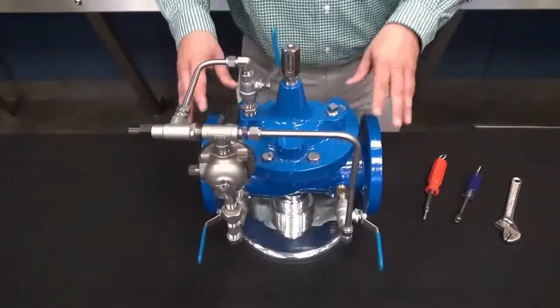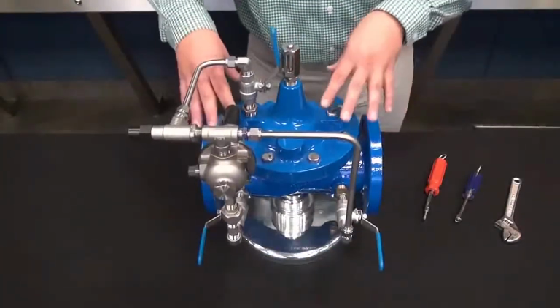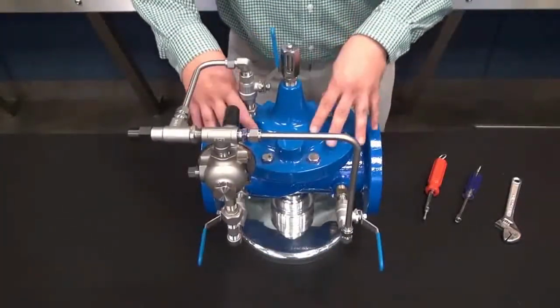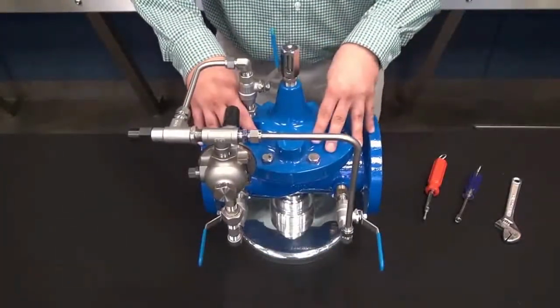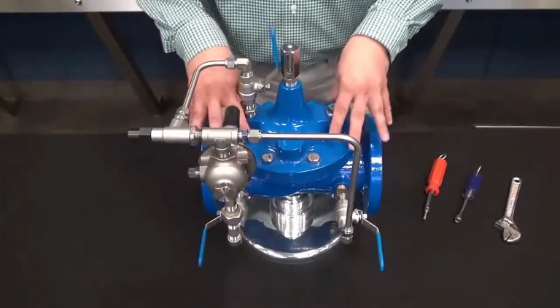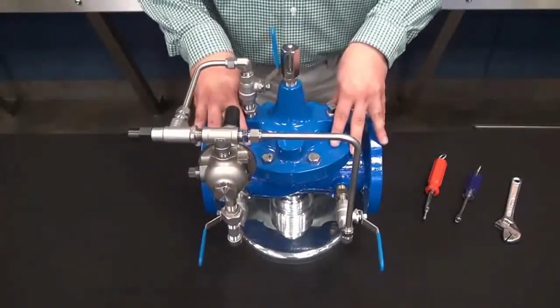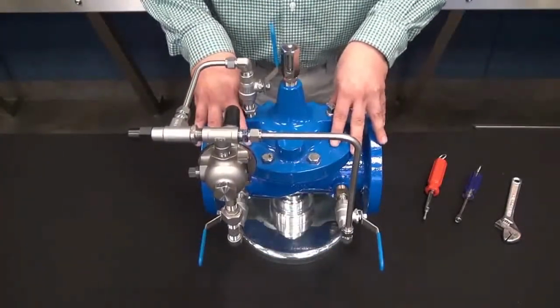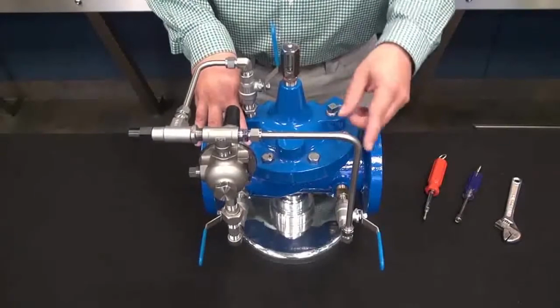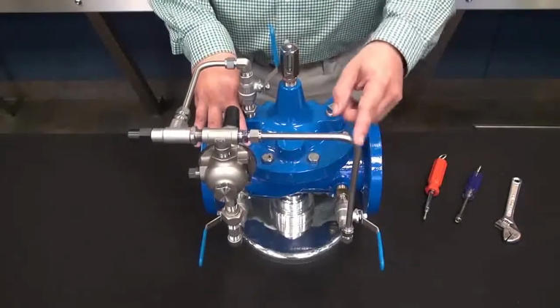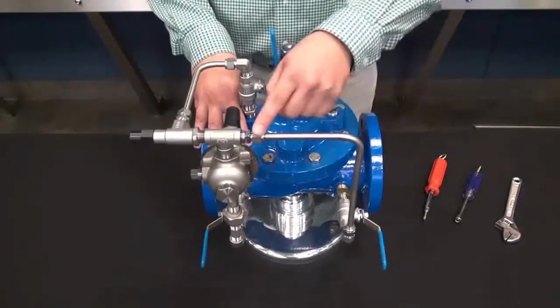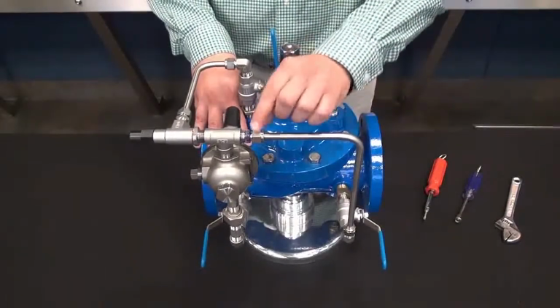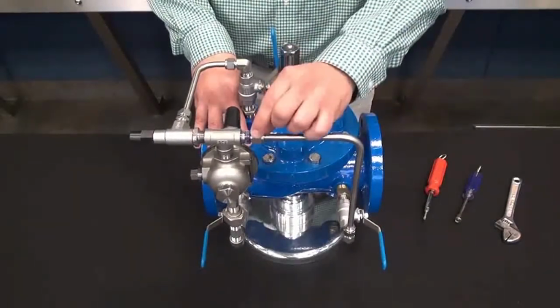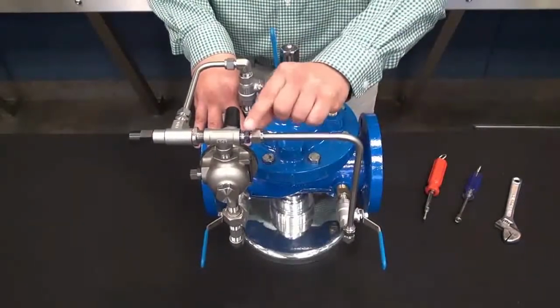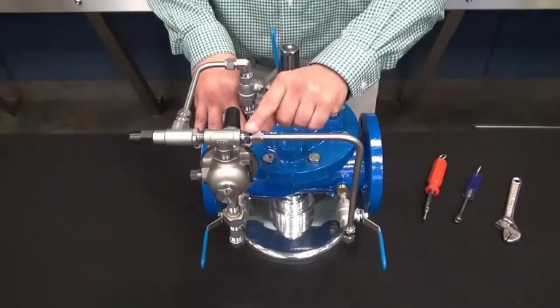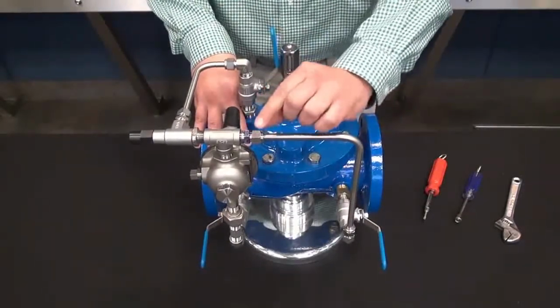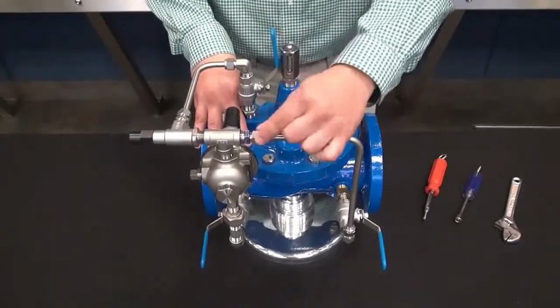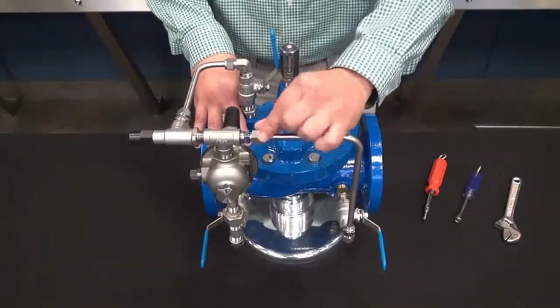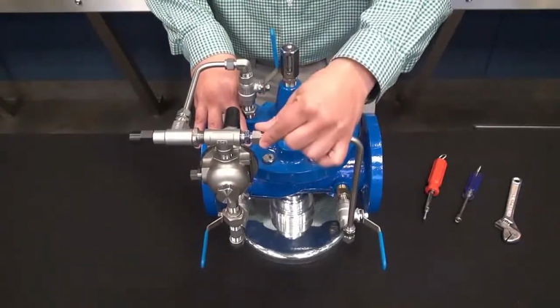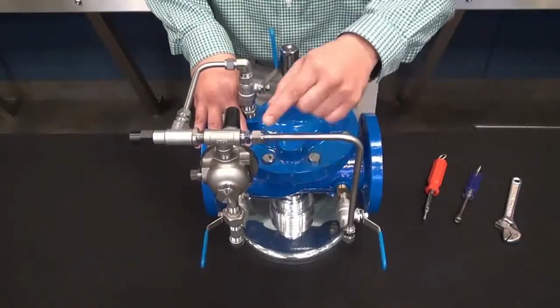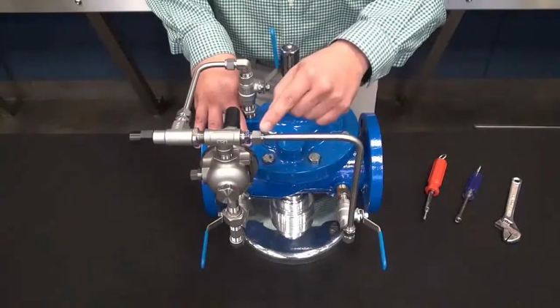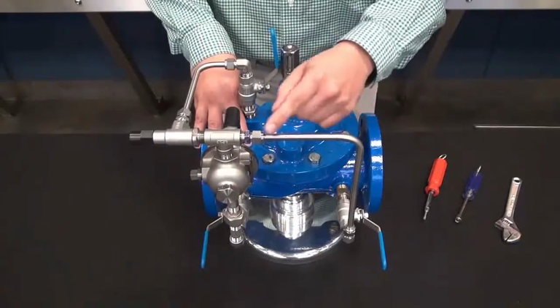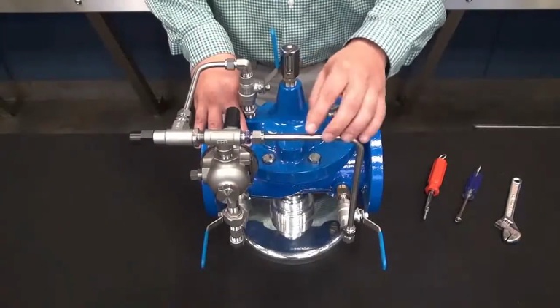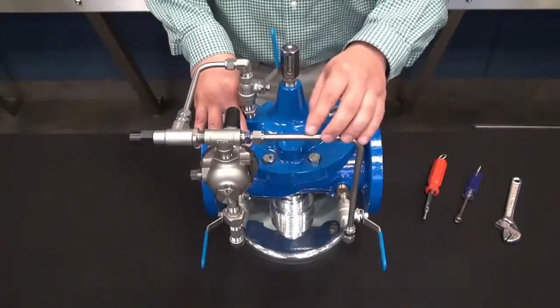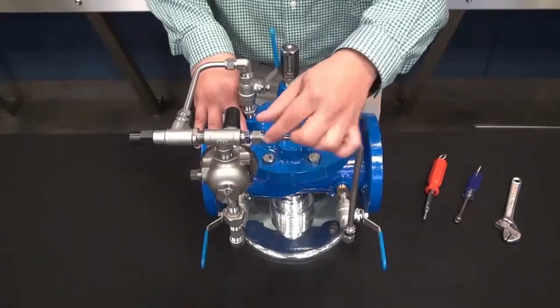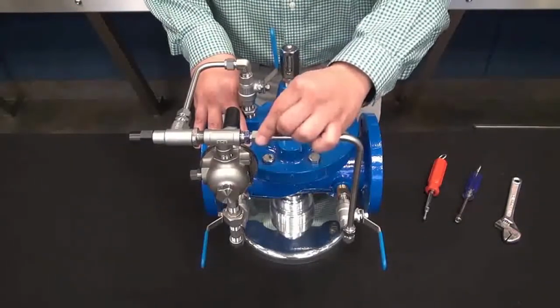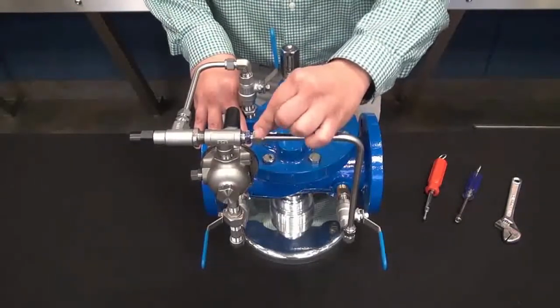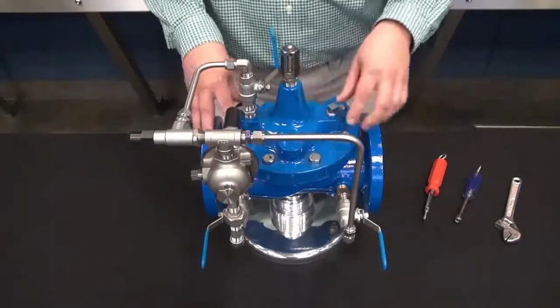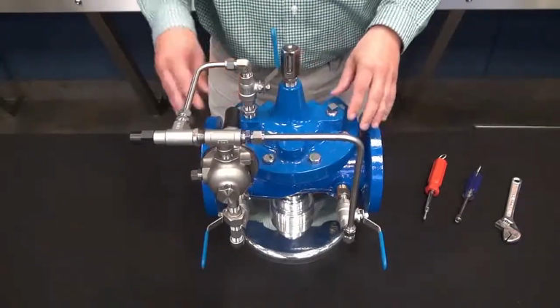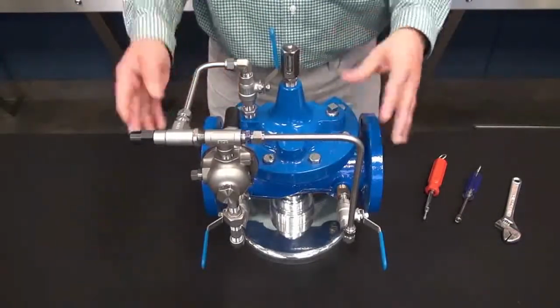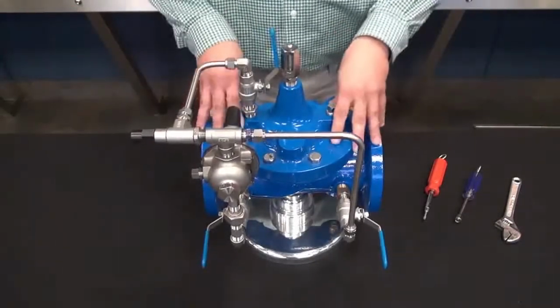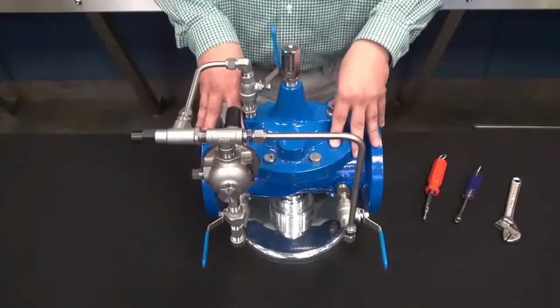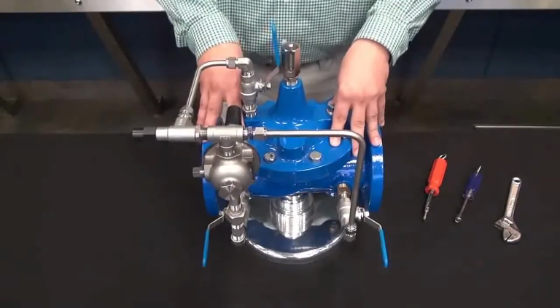Once you have confirmed that all of the air is out of the main valve, we will confirm we need to get the air out of the pilot system. So we will loosen this nut here again until you have a steady flow of water. Tighten this nut back up and we are on to the next step.